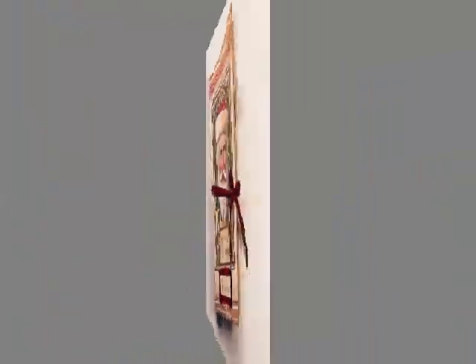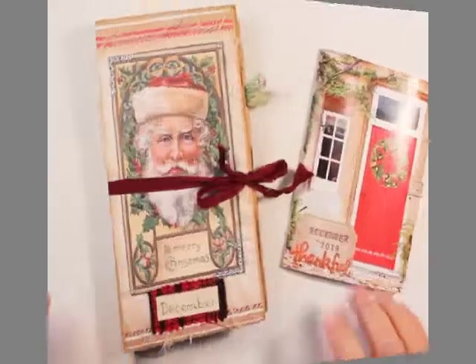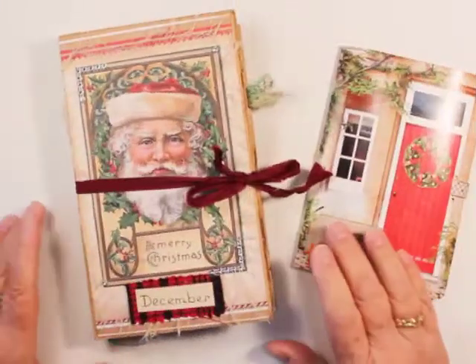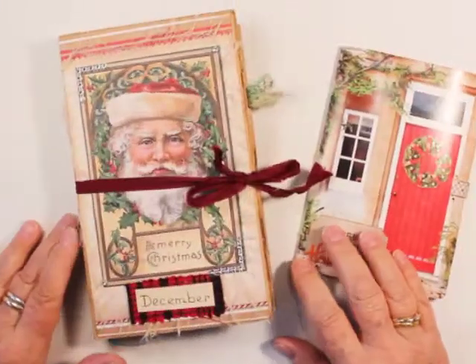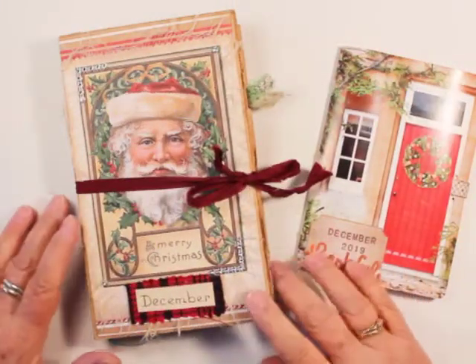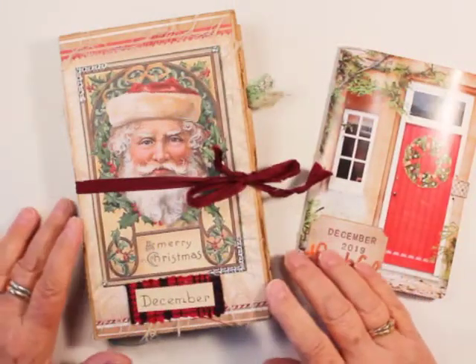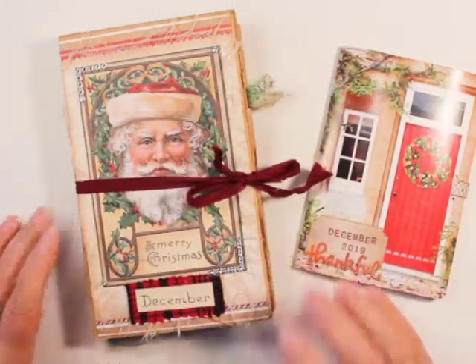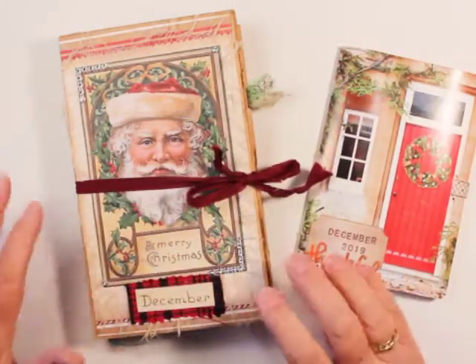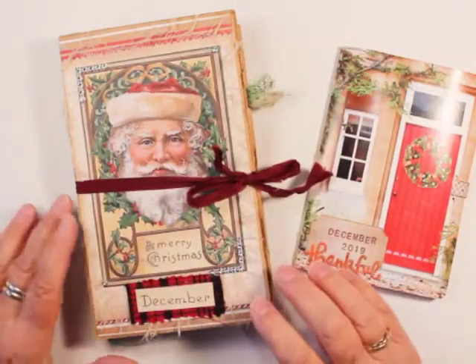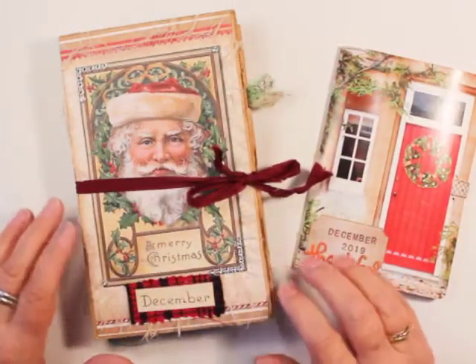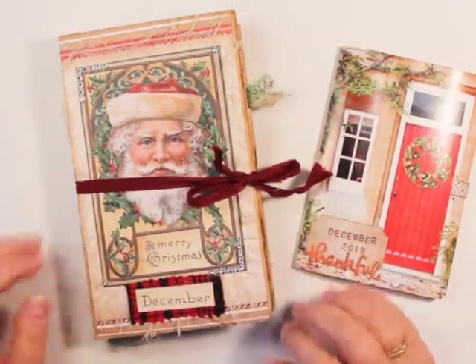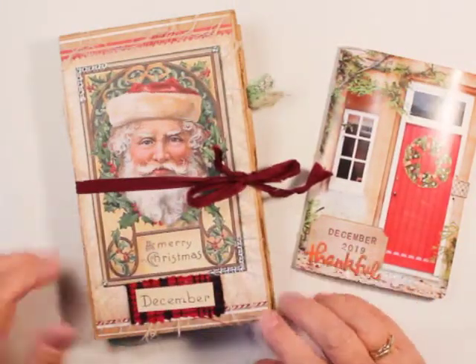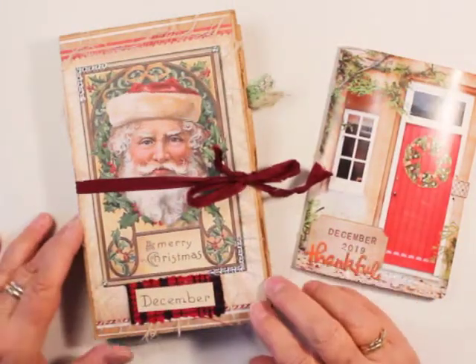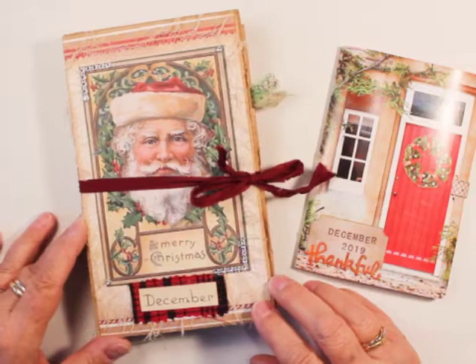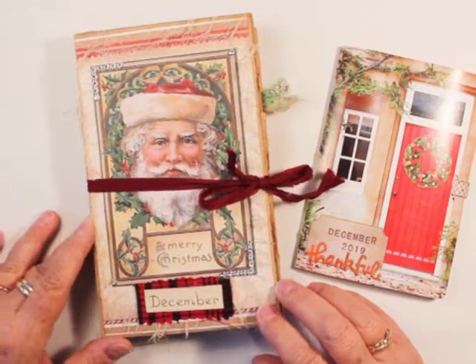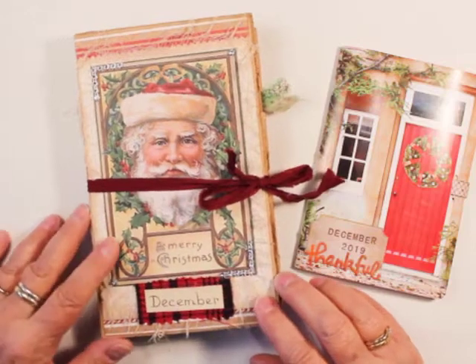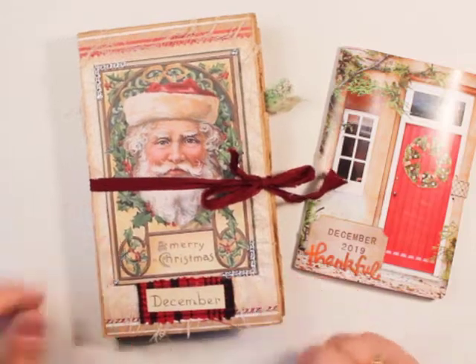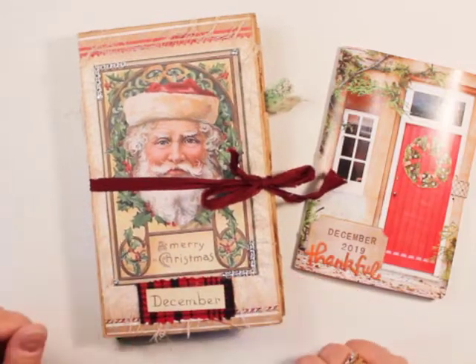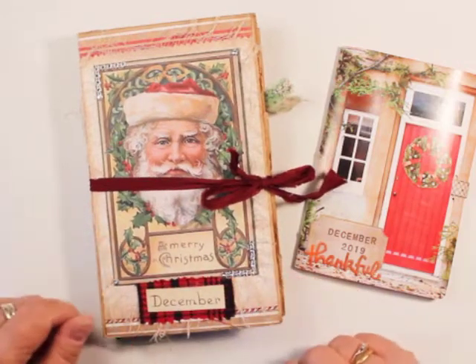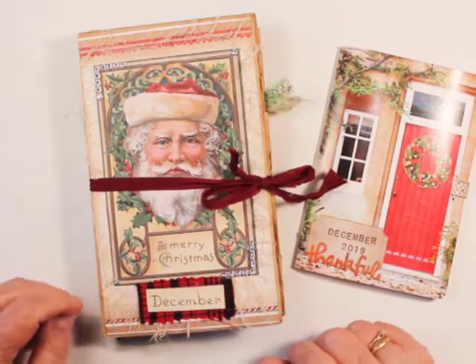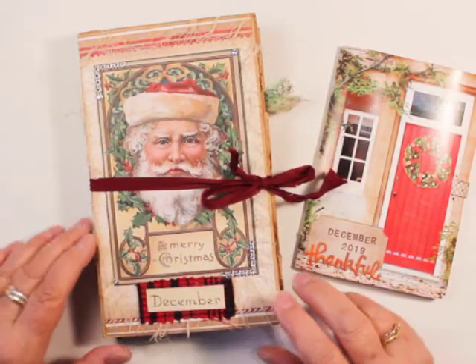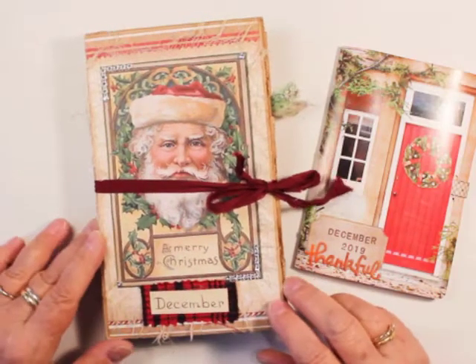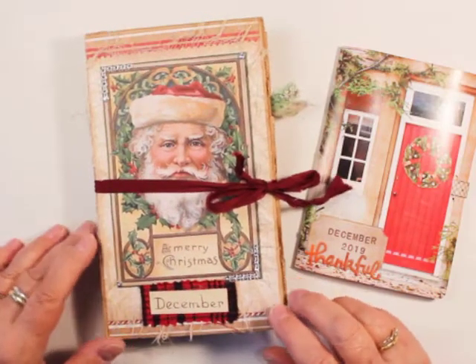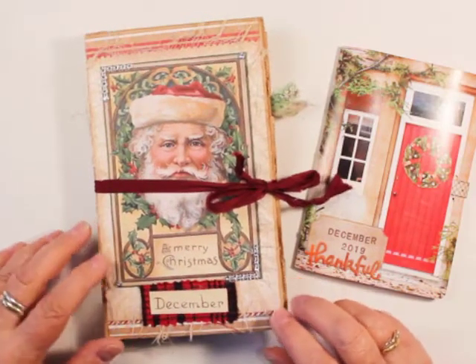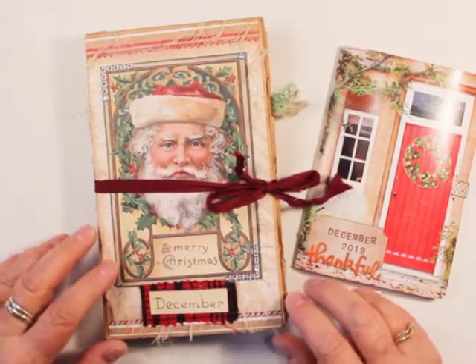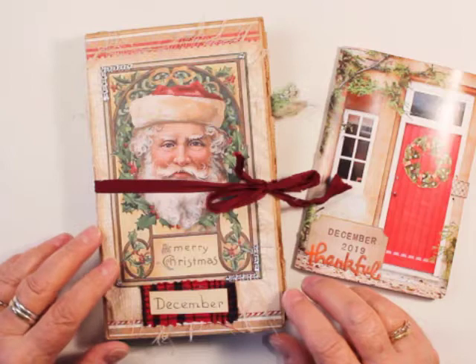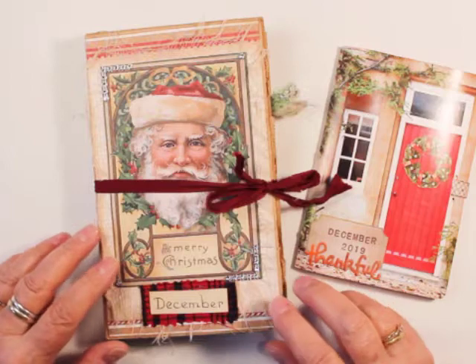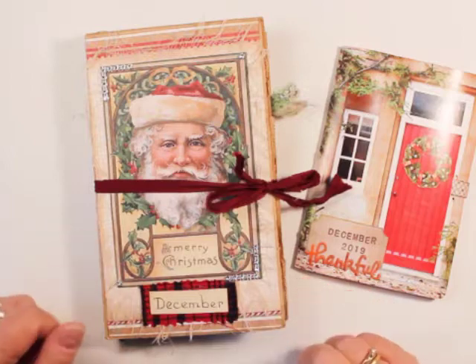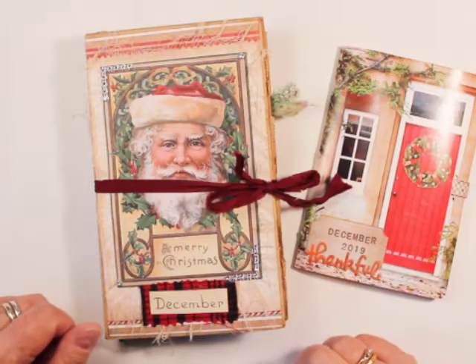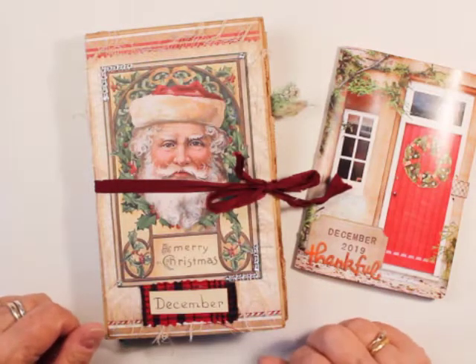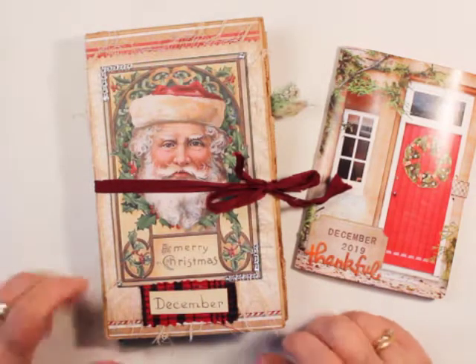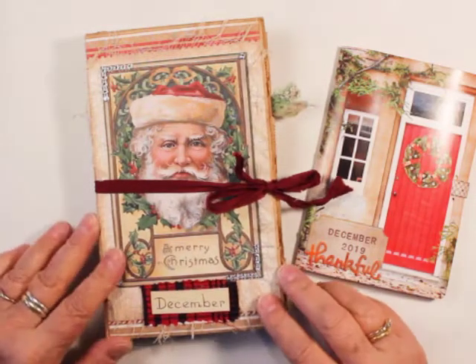Hi, this is Cris. It's the middle of December as I am recording this, and I thought I would do a halfway through flip through of my December Daily slash Gratitude Journal.